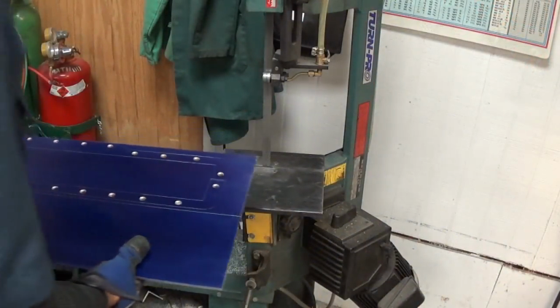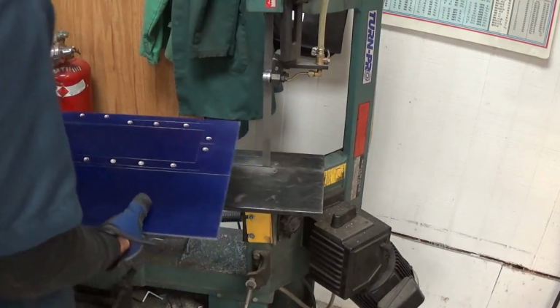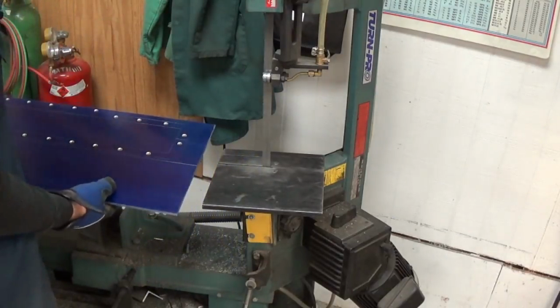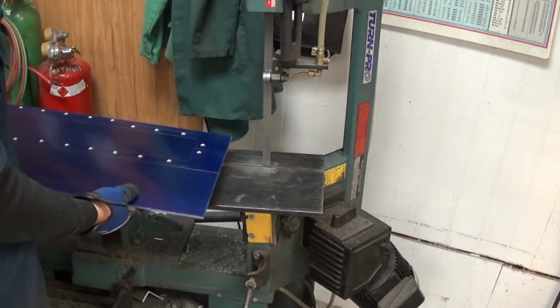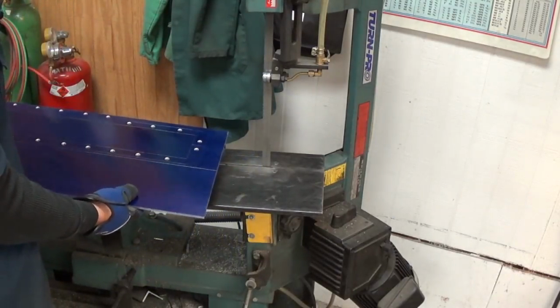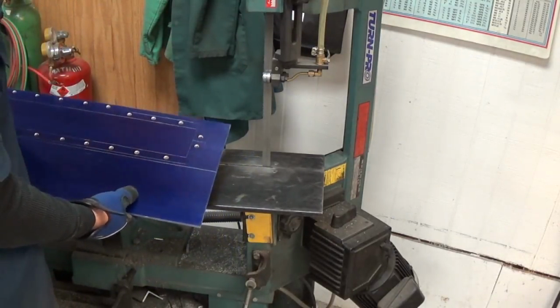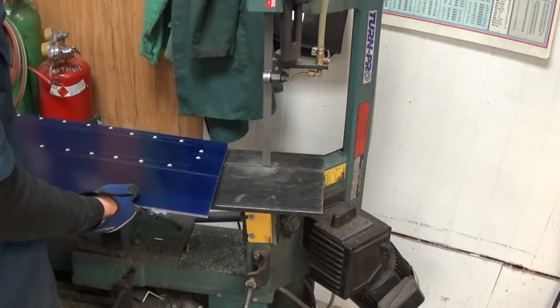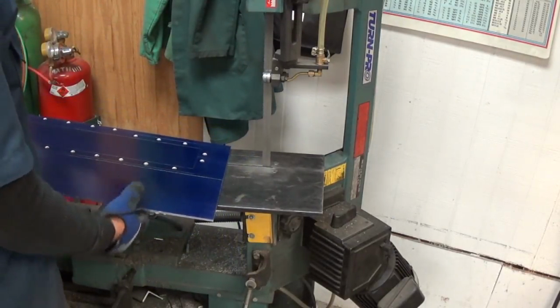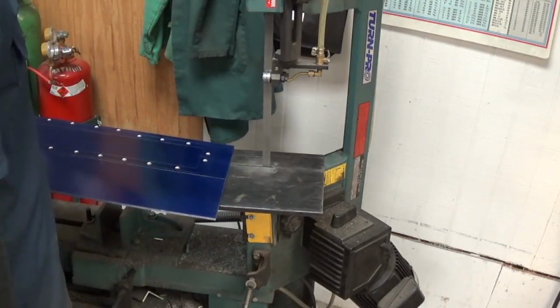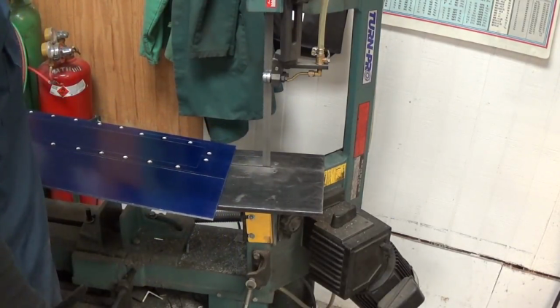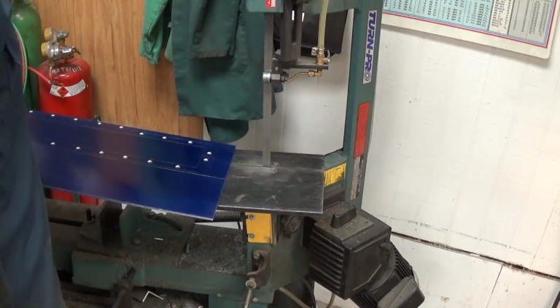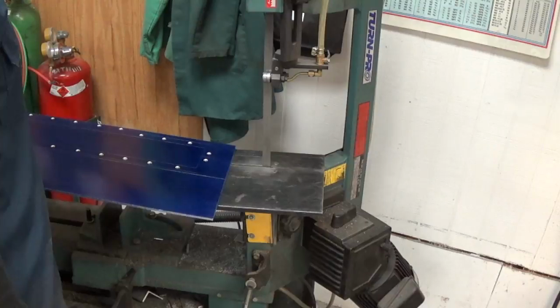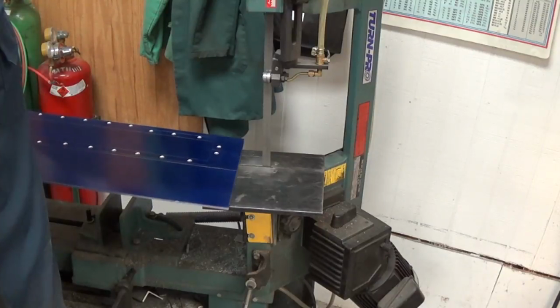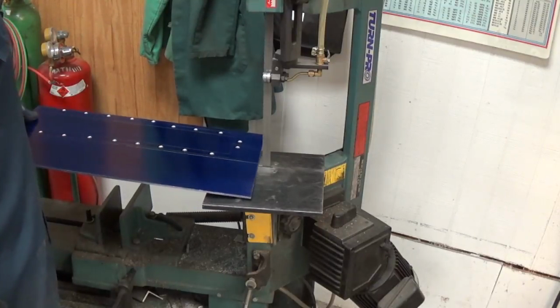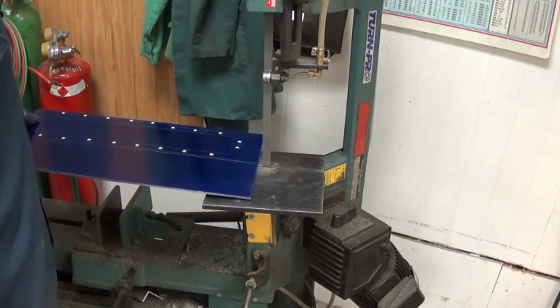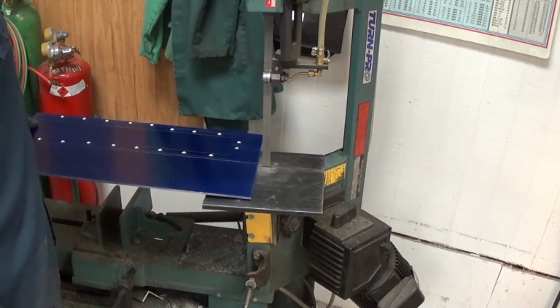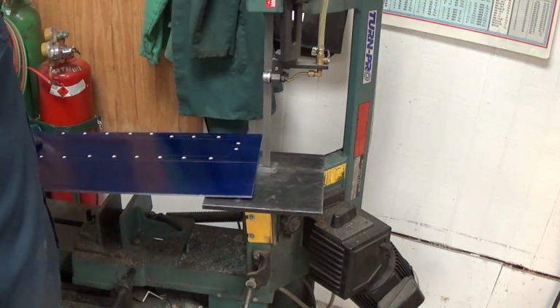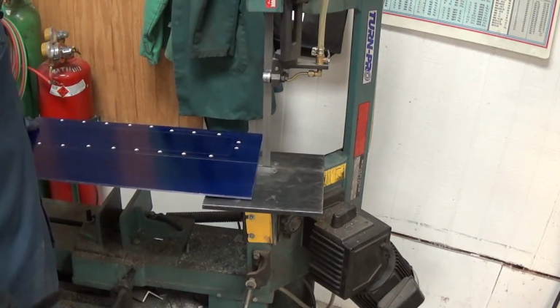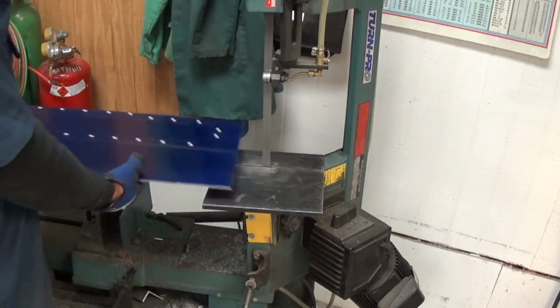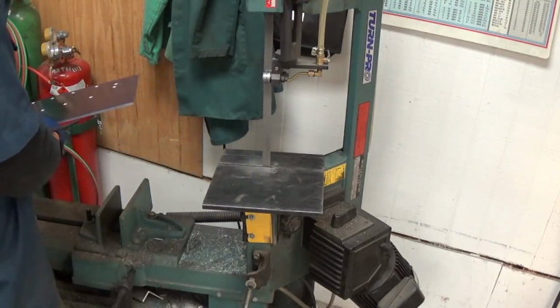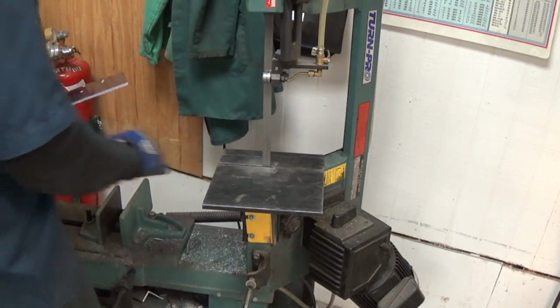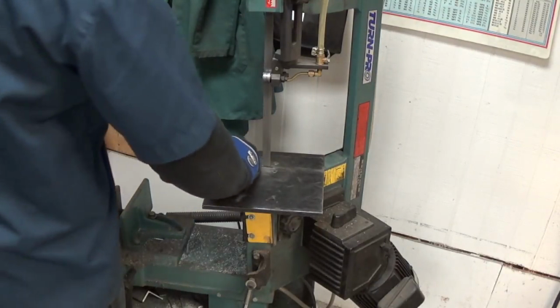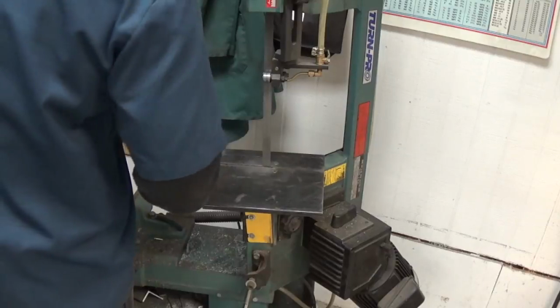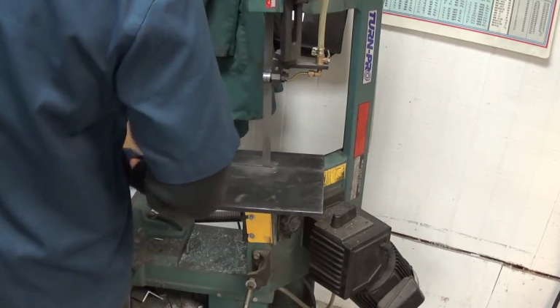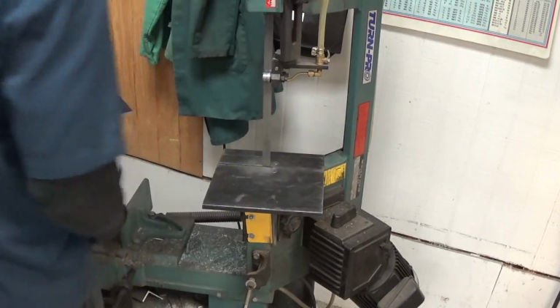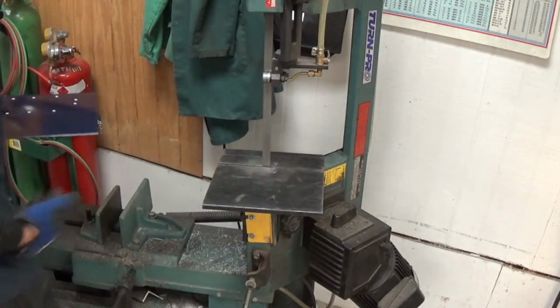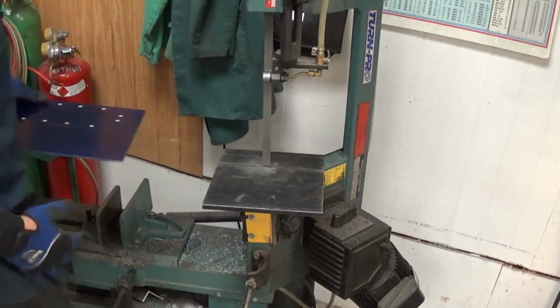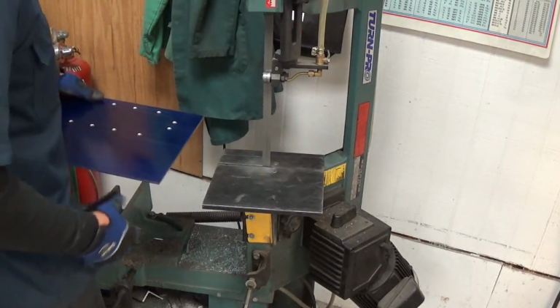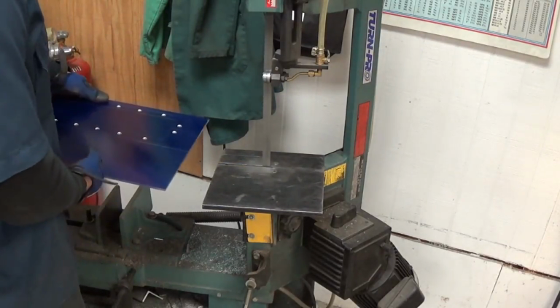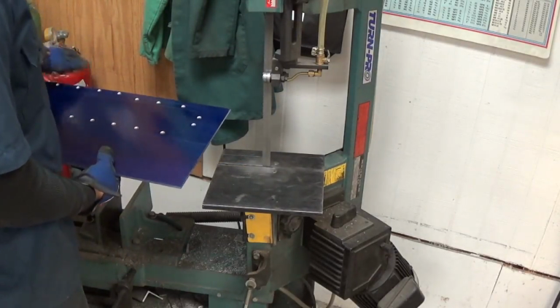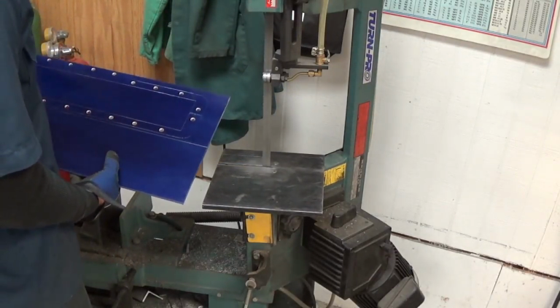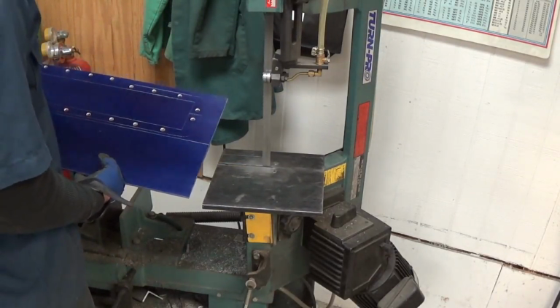So much for the pretty work — here comes the ugly work. I've got to cut this poor thing out on this crappy Chinese bandsaw. Maybe if enough of you watch these videos I can afford to buy a new one.